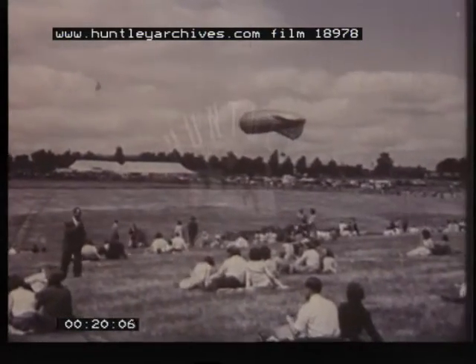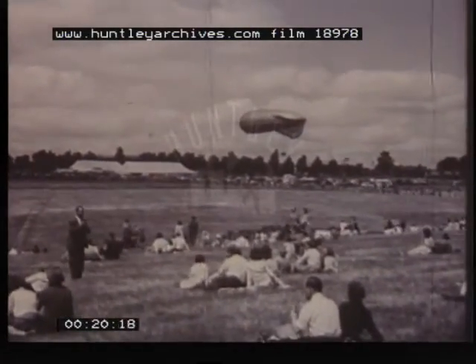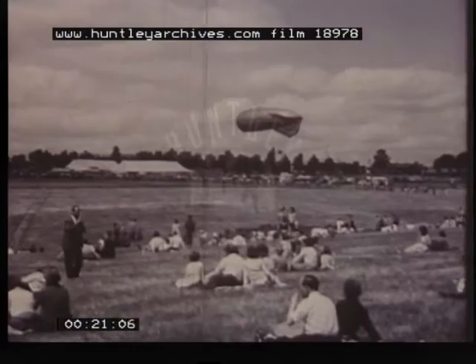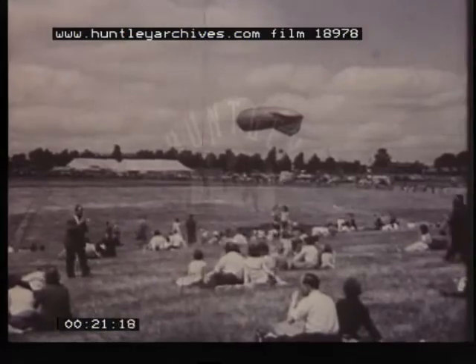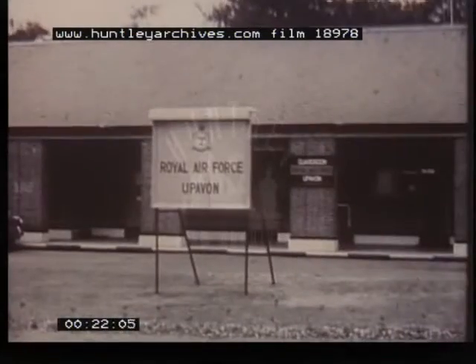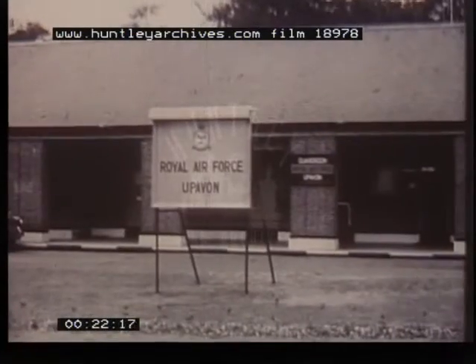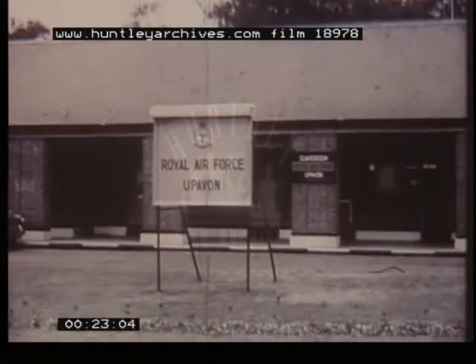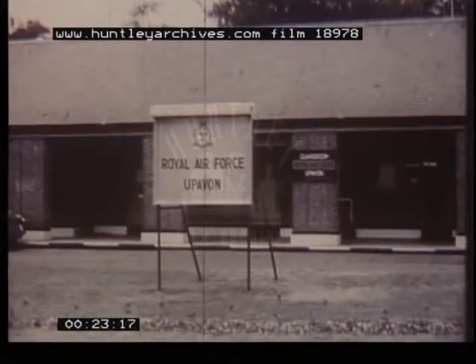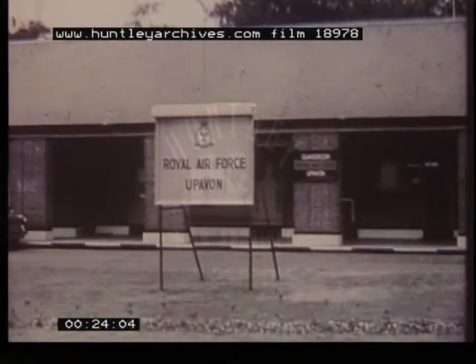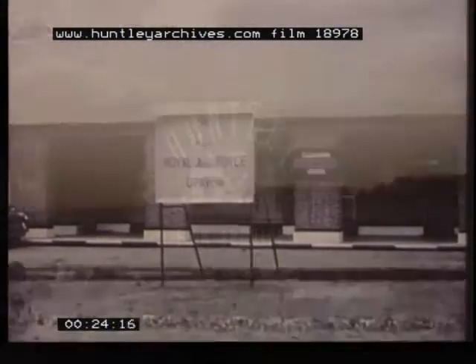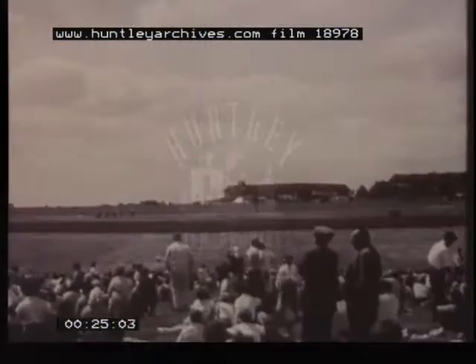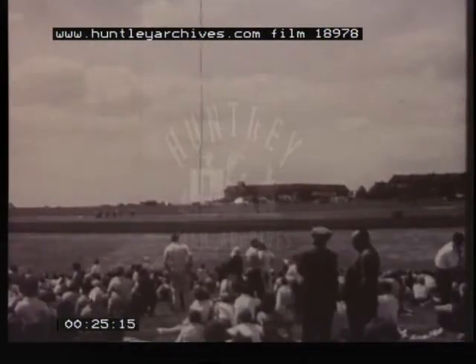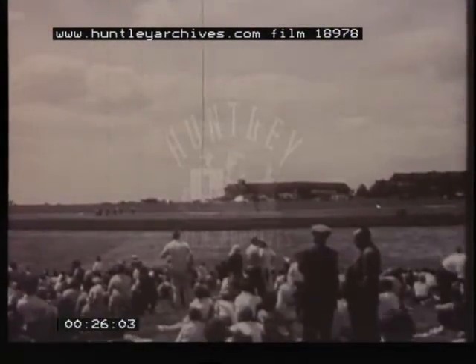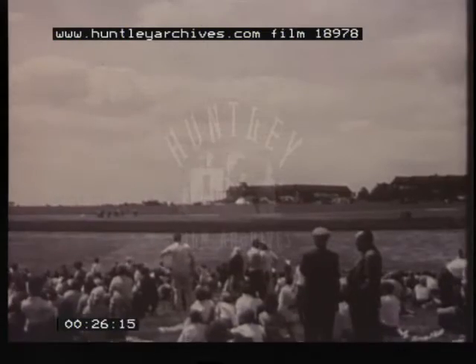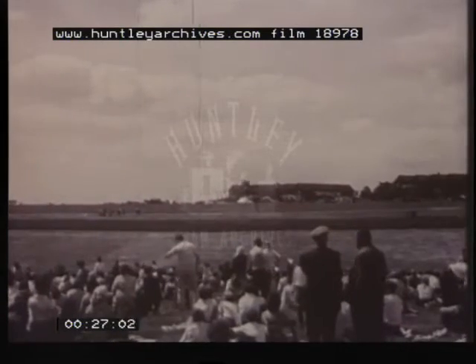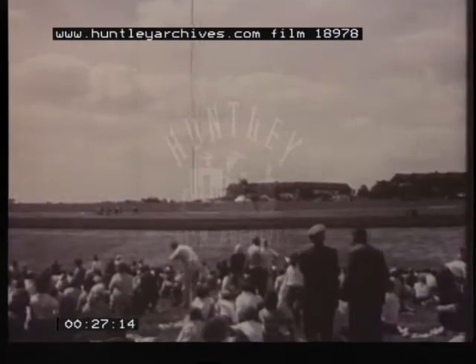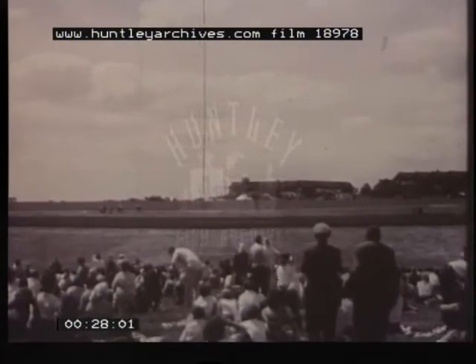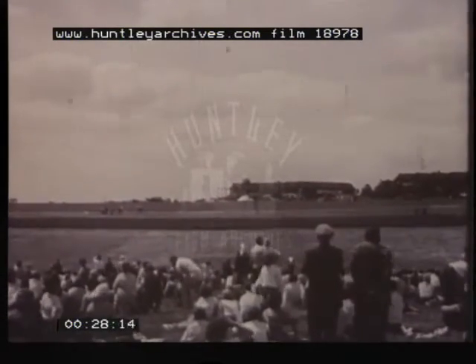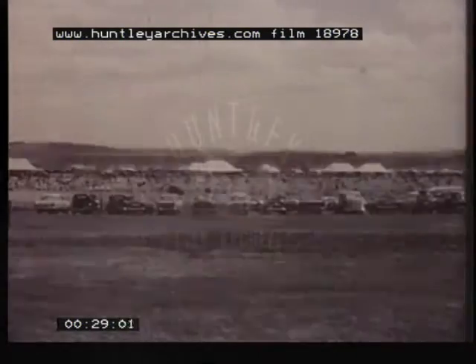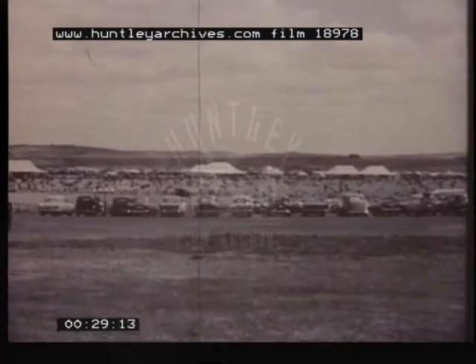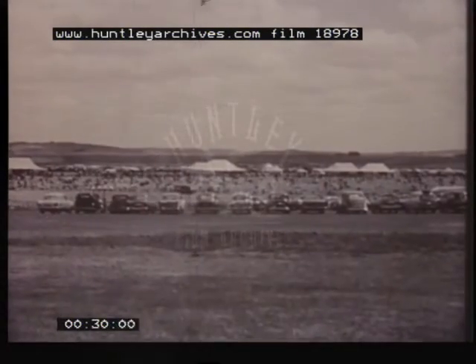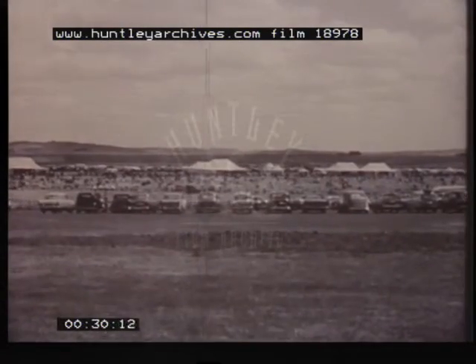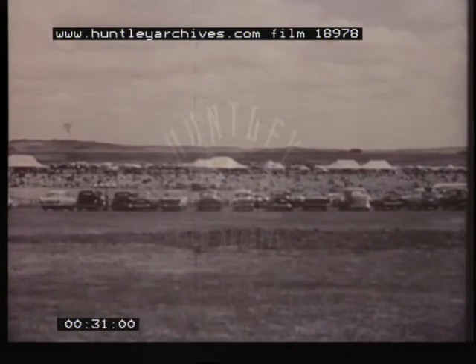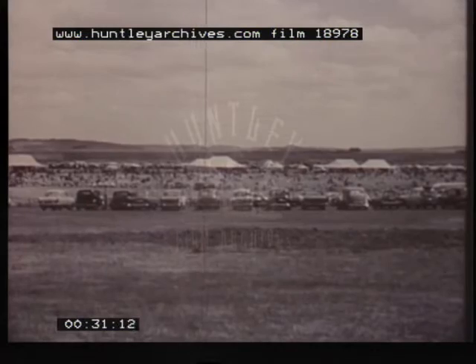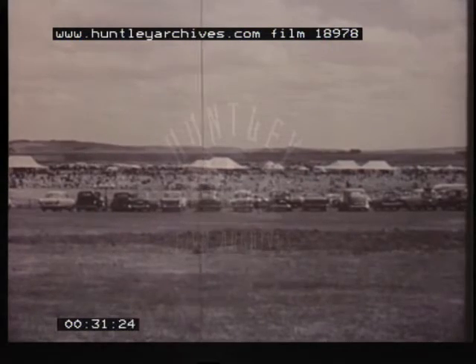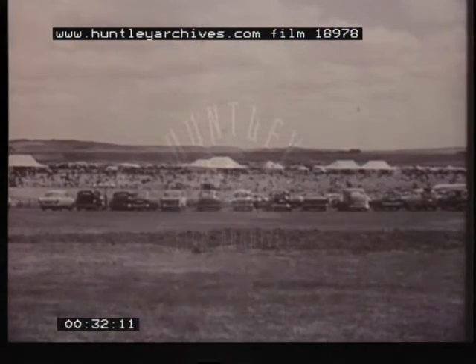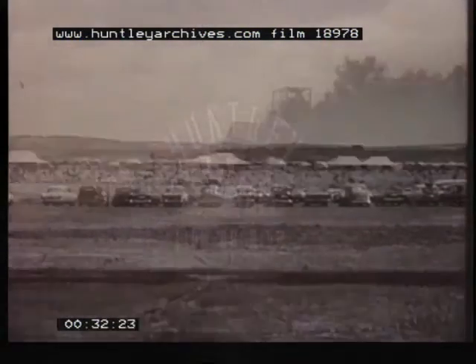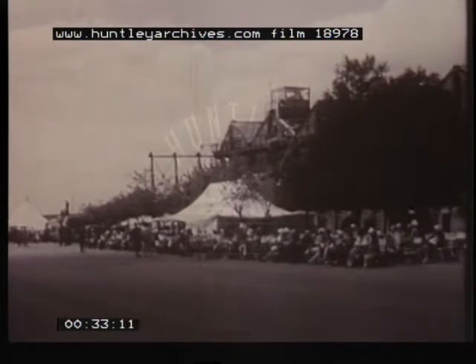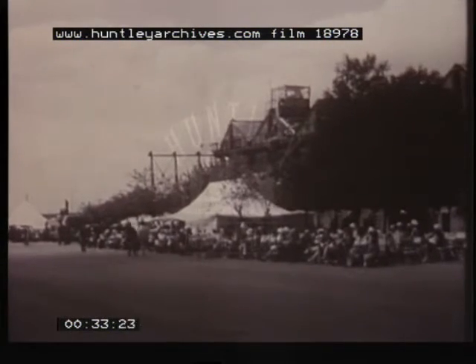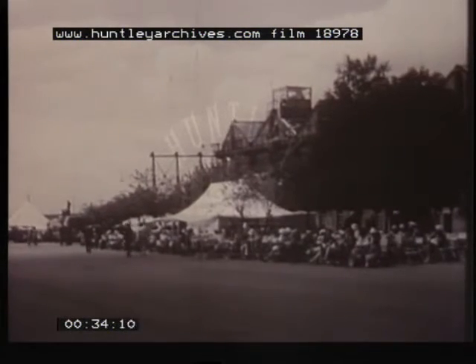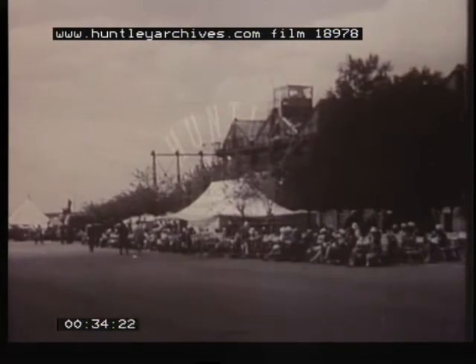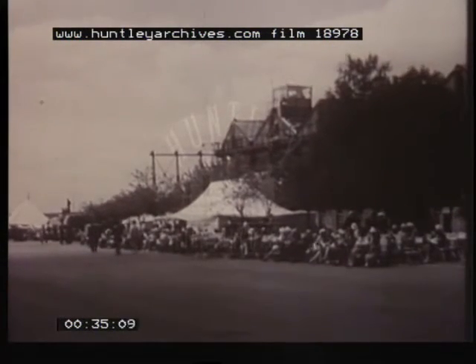The Royal Flying Corps was formed on the 13th of May 1912 and consisted of a naval wing, a military wing, a central flying school, the Royal Aircraft Factory at Farnborough, and a reserve. The naval wing broke away in June 1914 to become the Royal Naval Air Service.